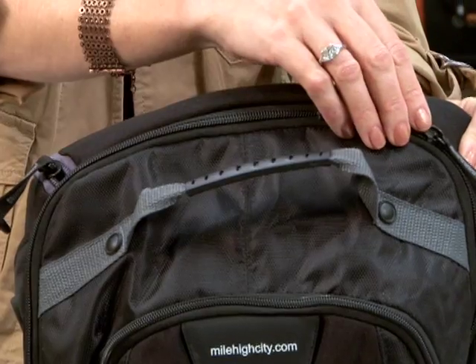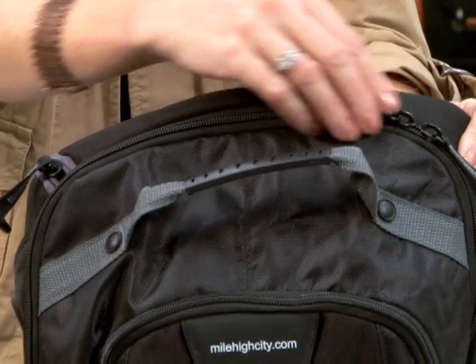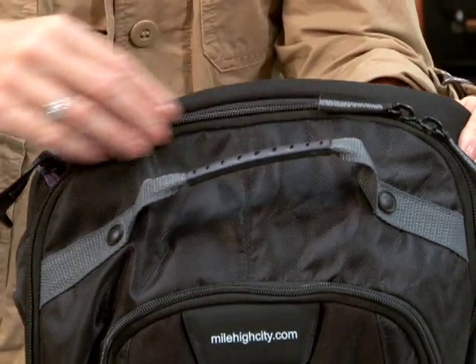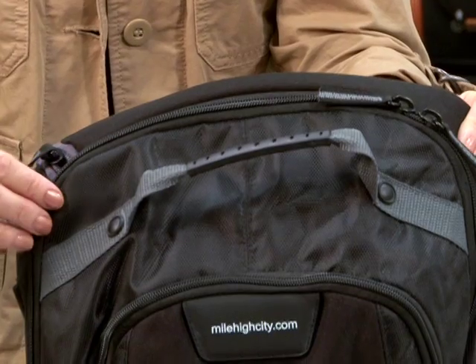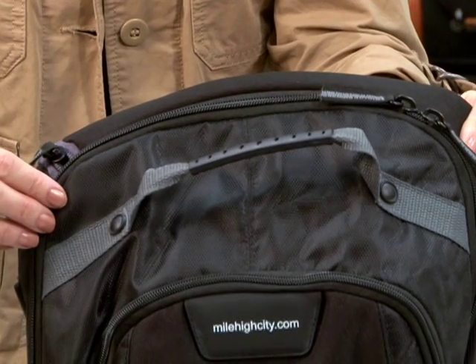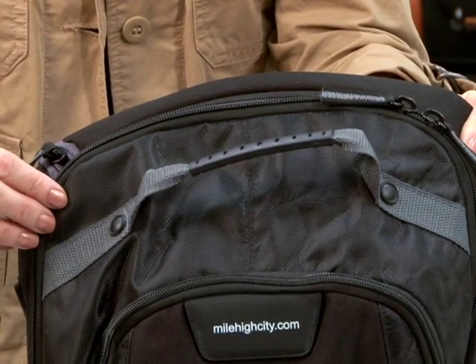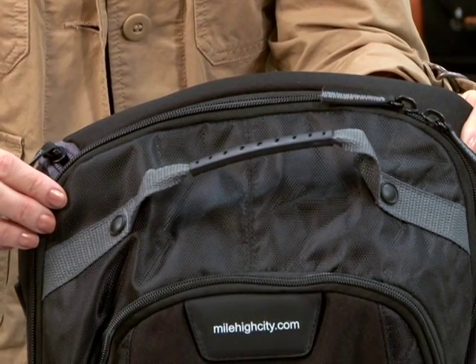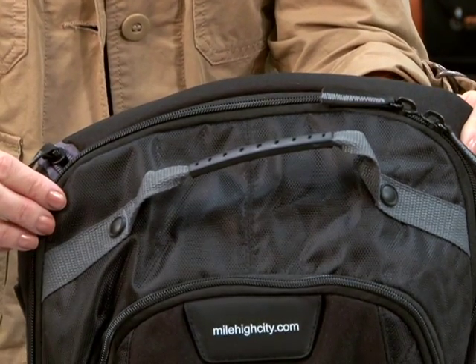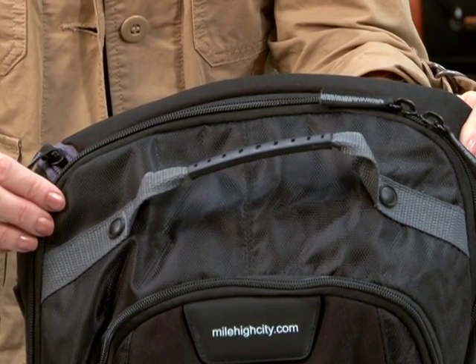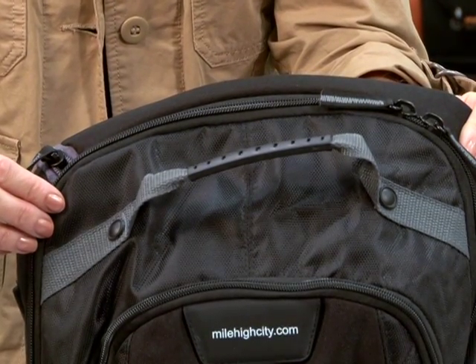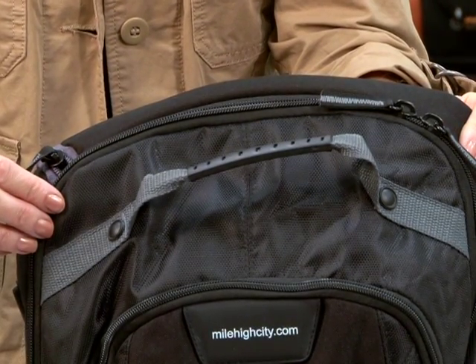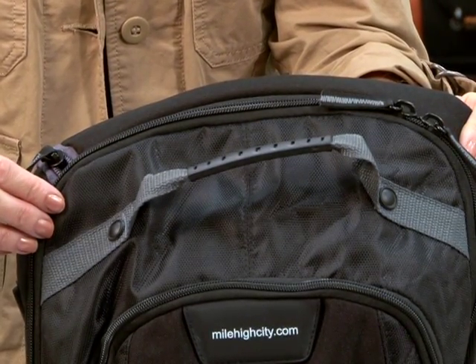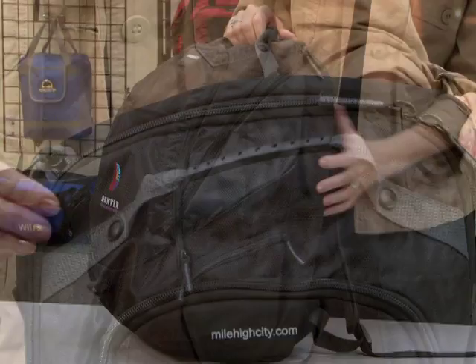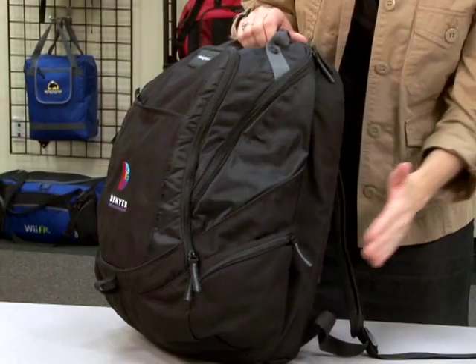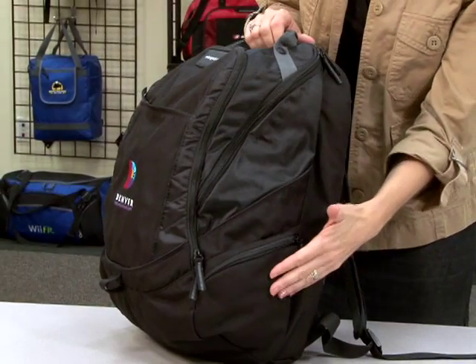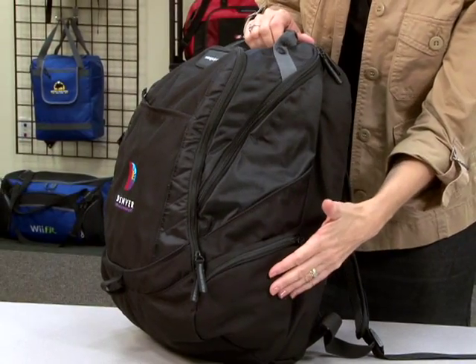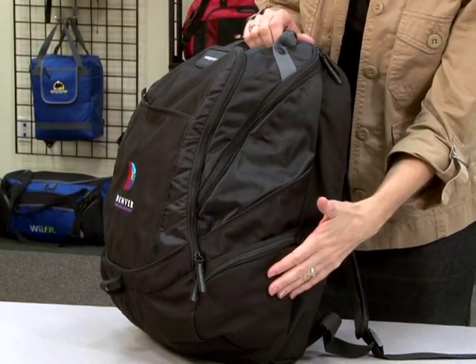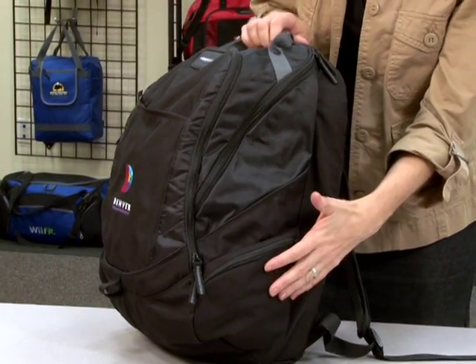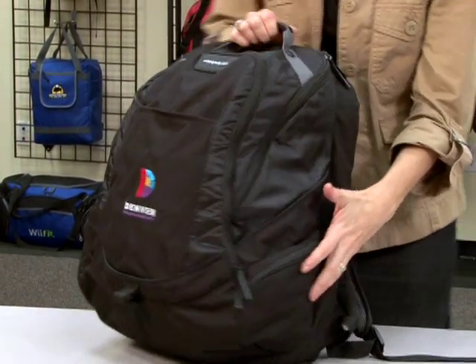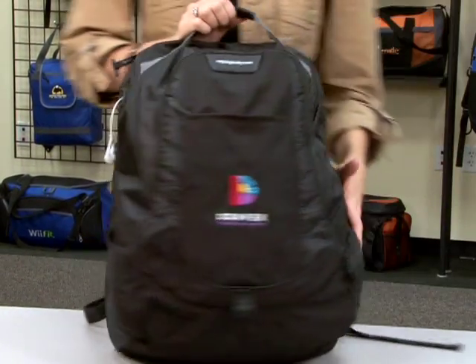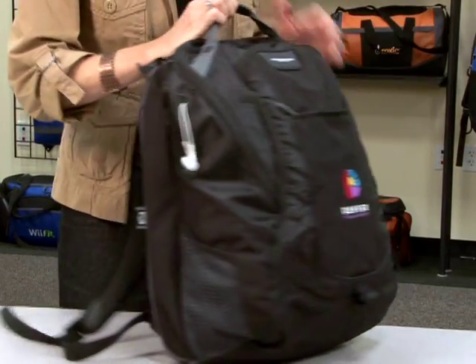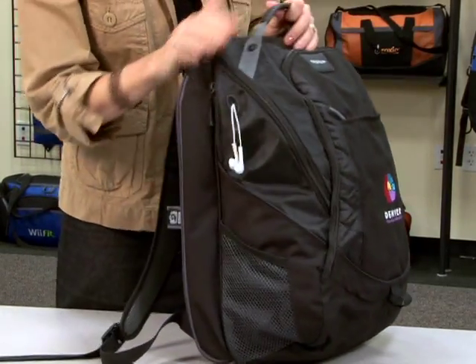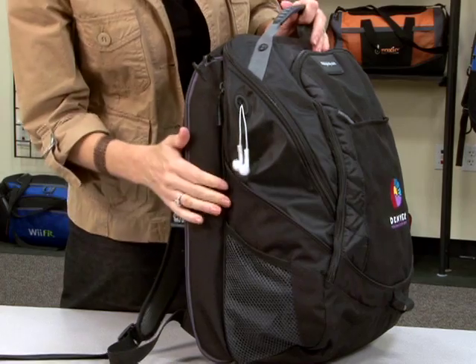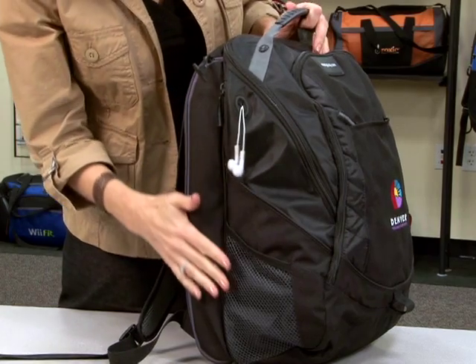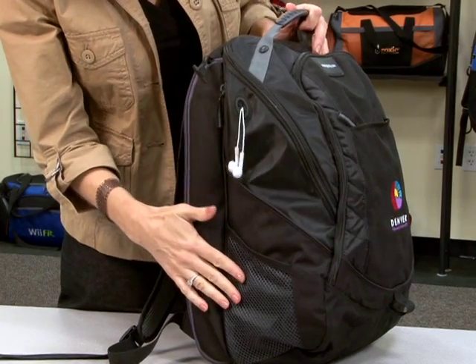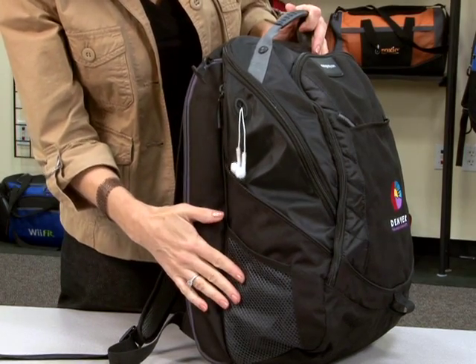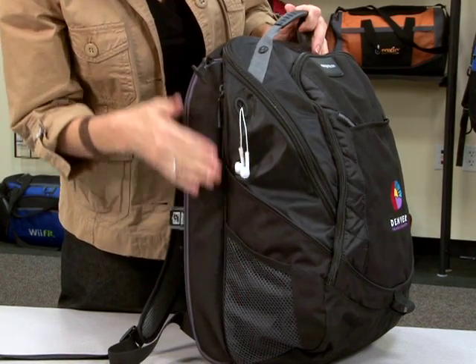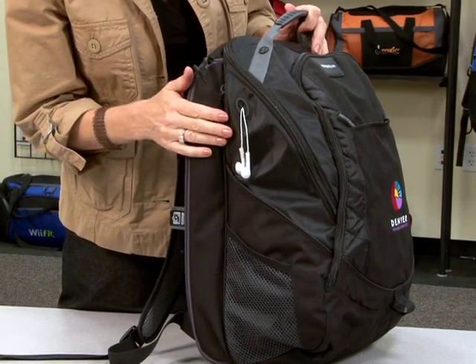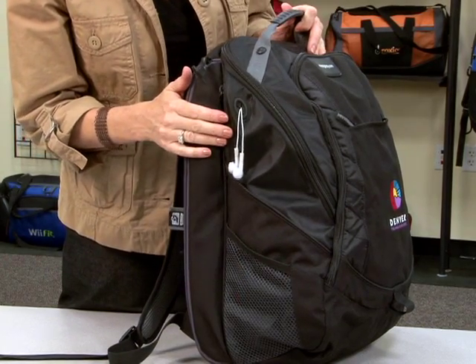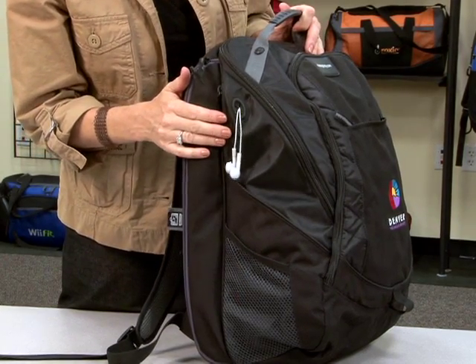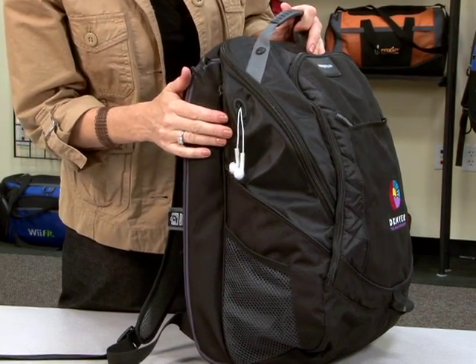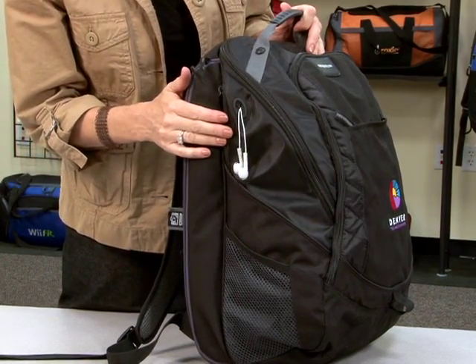The large zippered main compartment features additional pockets for maximum storage. We have a side zippered pocket, as well as a side mesh pocket and a zippered outlet area for your MP3 player.